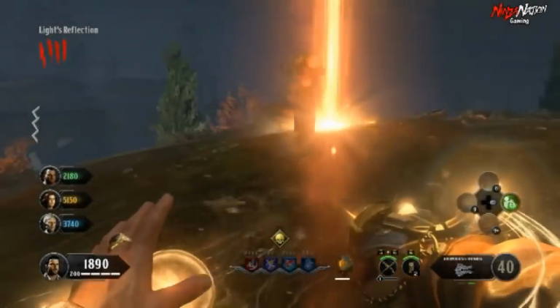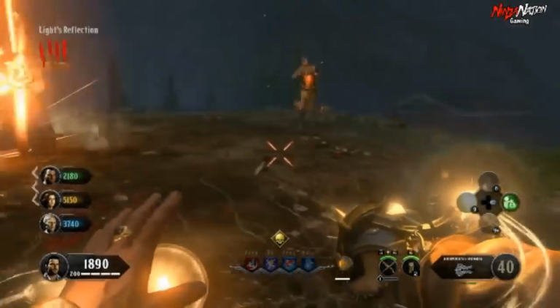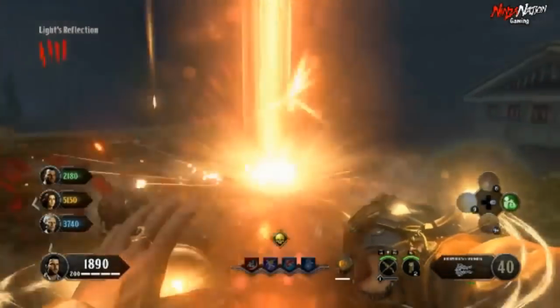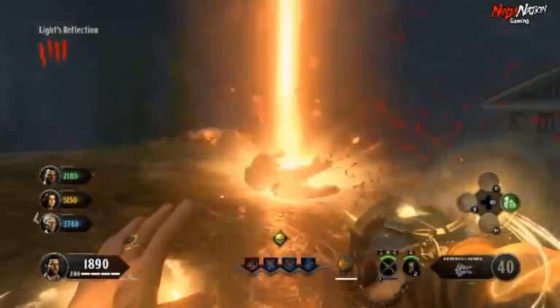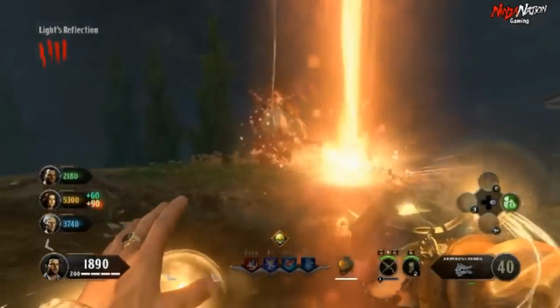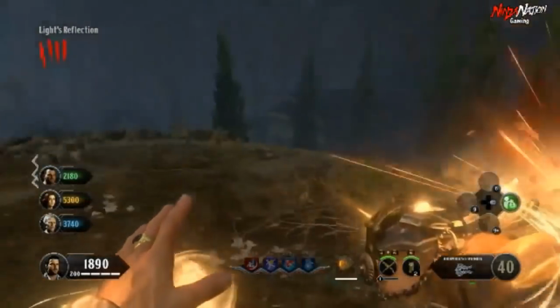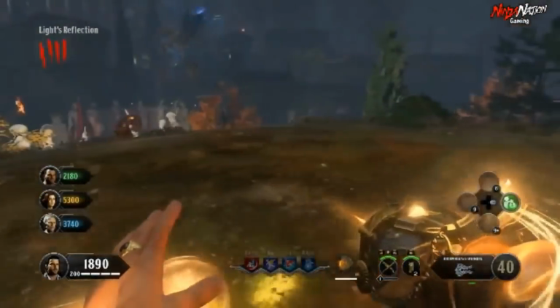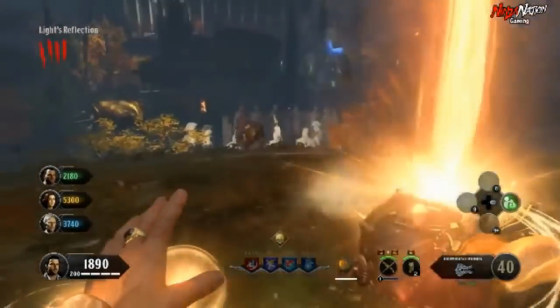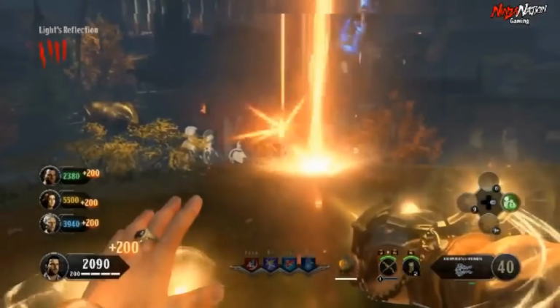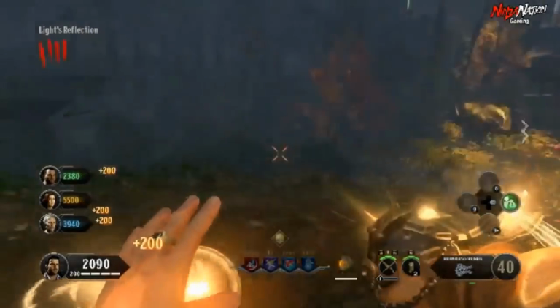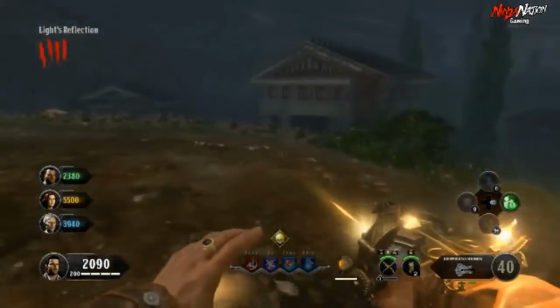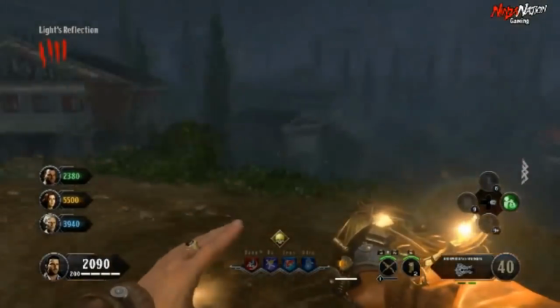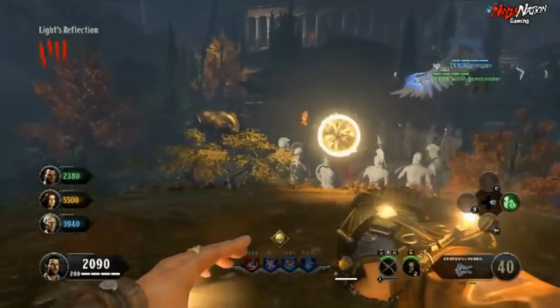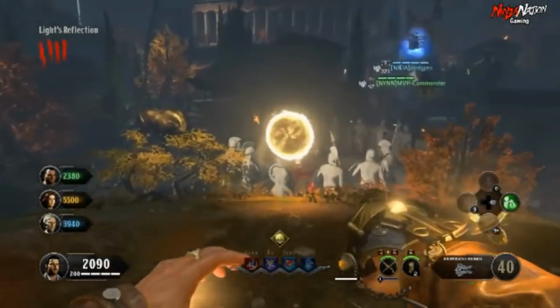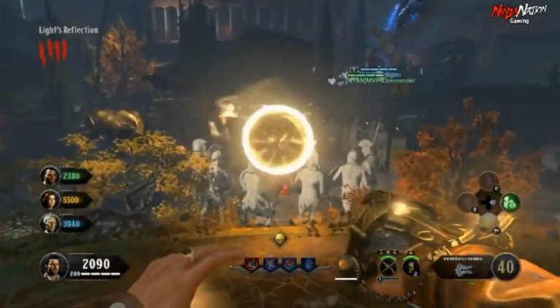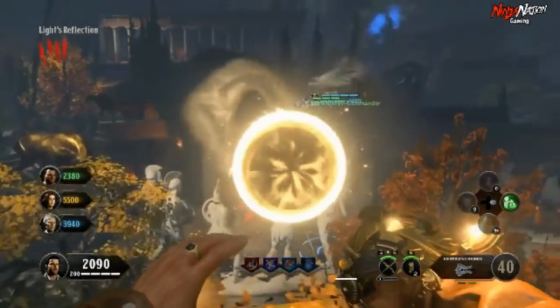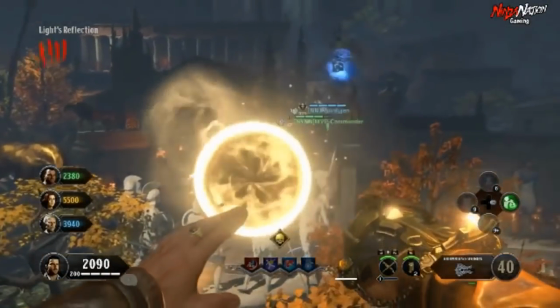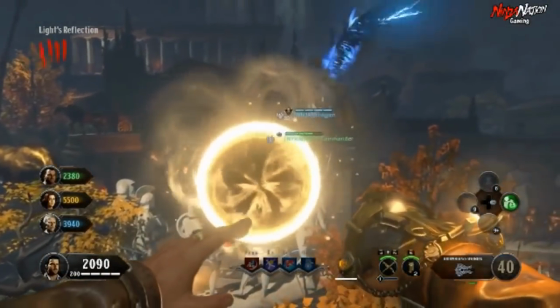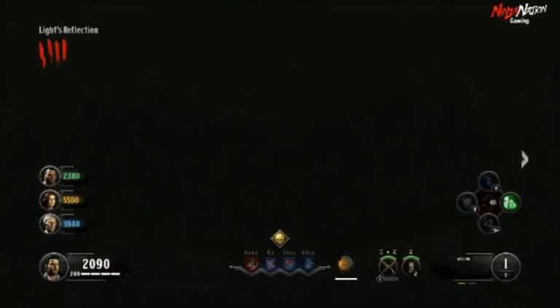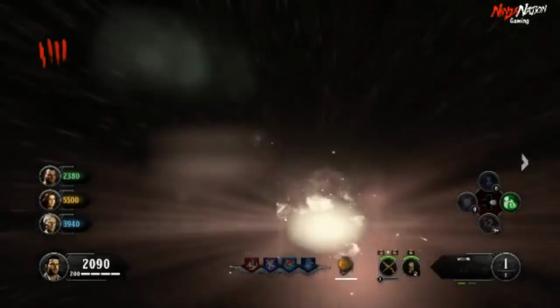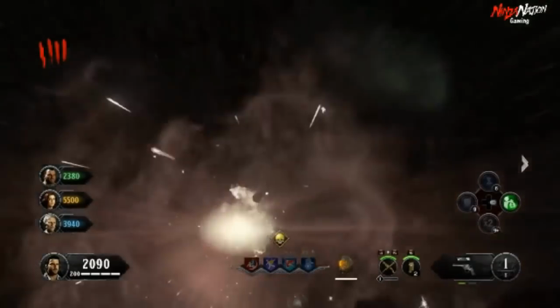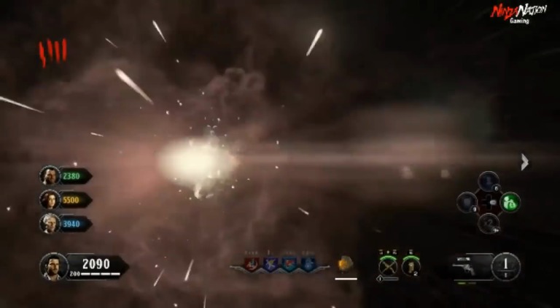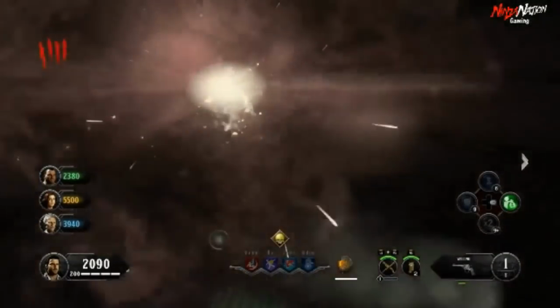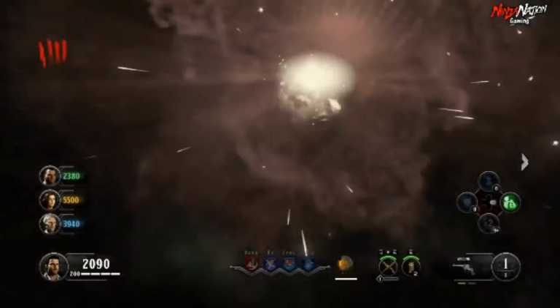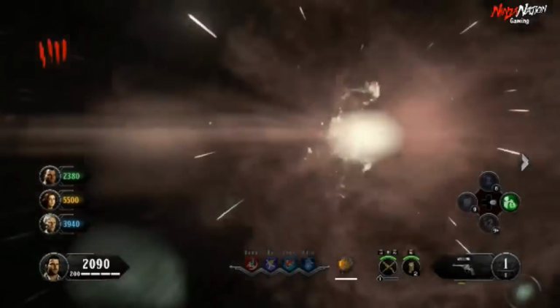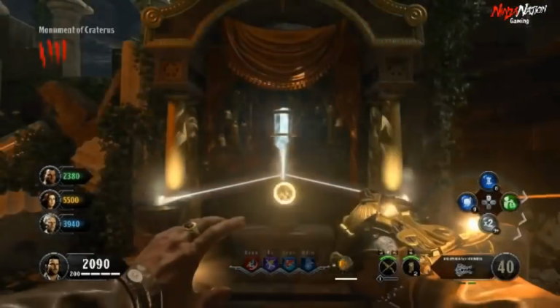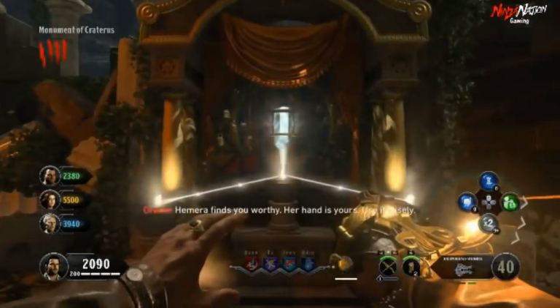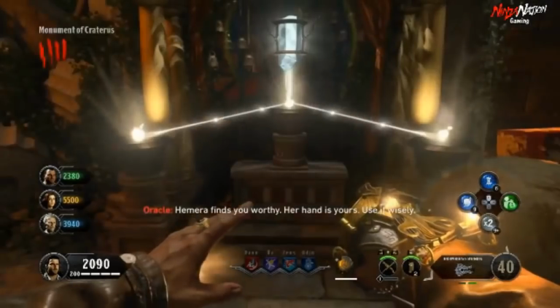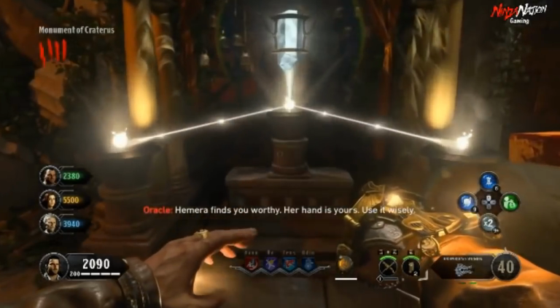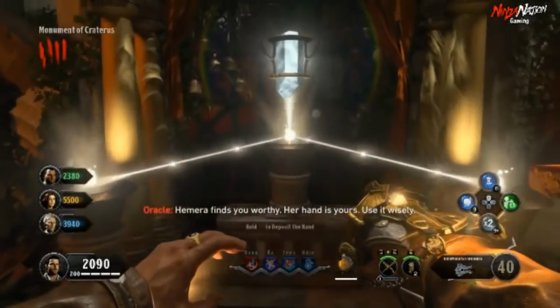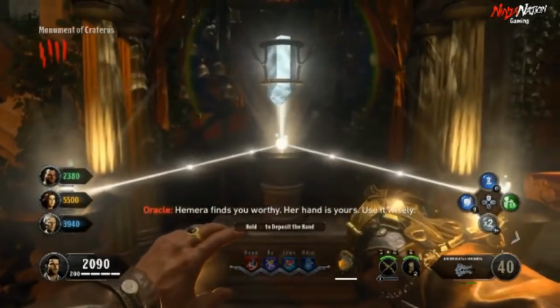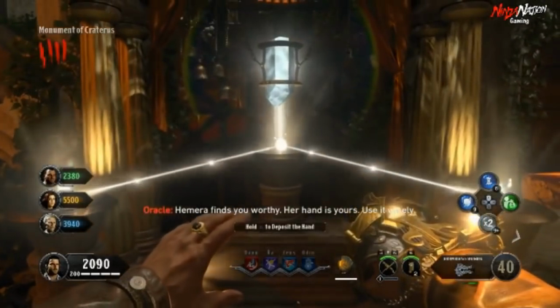Once you have killed enough zombies with it, you will then see another portal open up and you will be automatically teleported back to the map, wielding the redeemed hand of Hemra. Now, just like the other gauntlets, you can have fun killing with its special abilities.